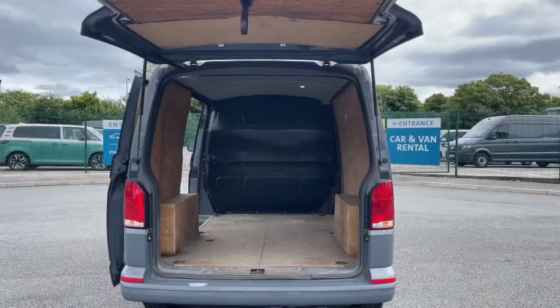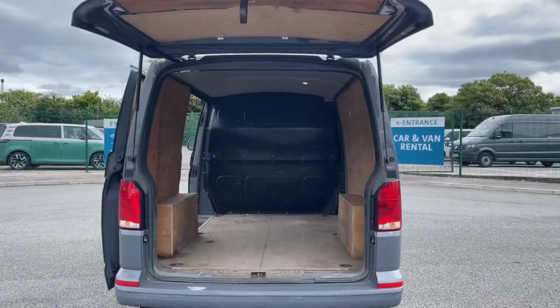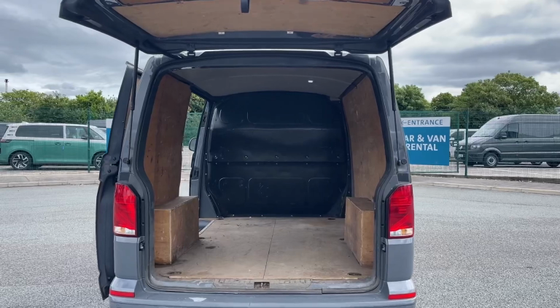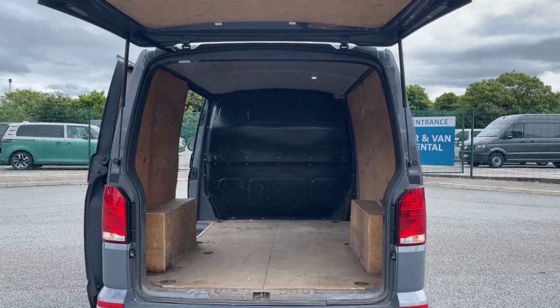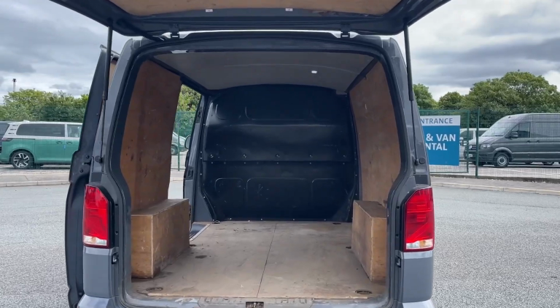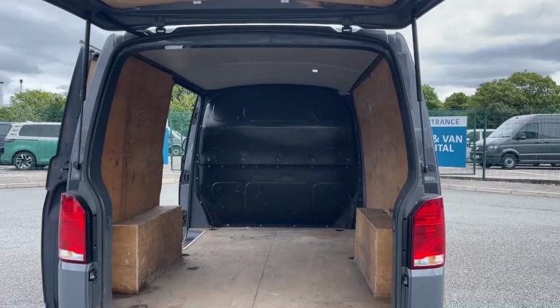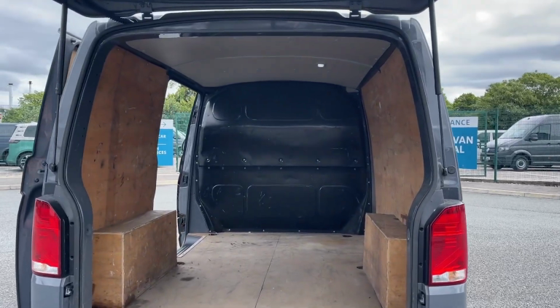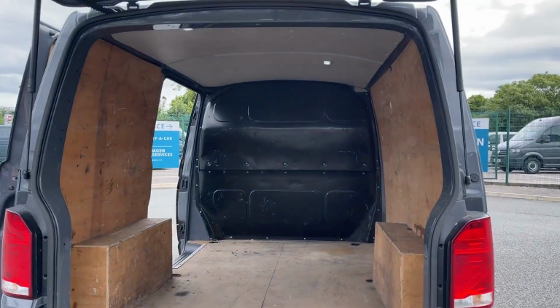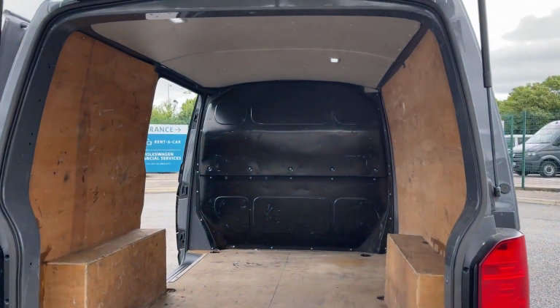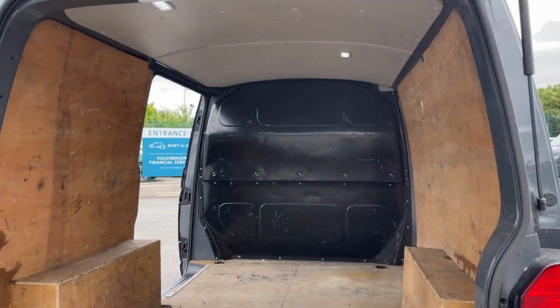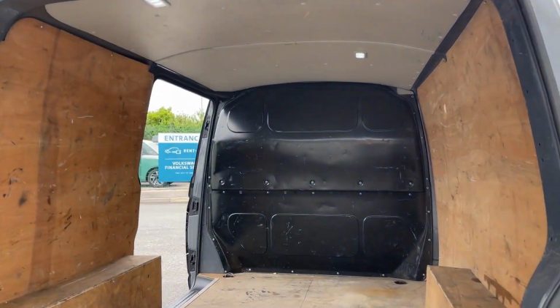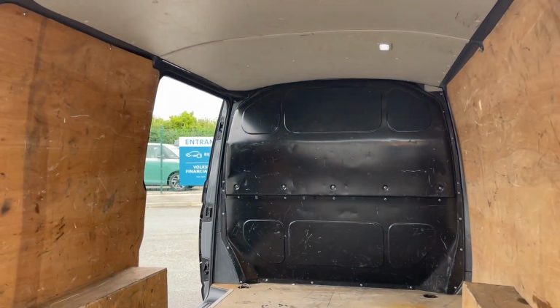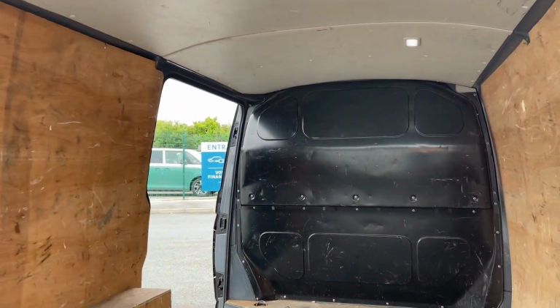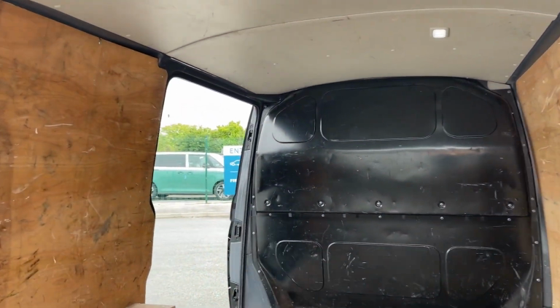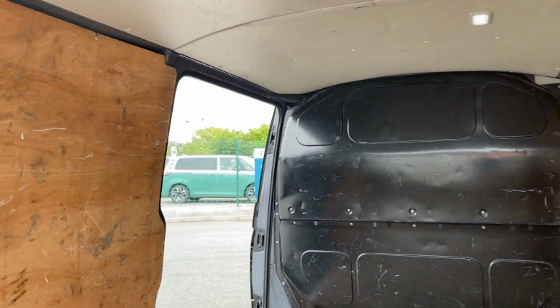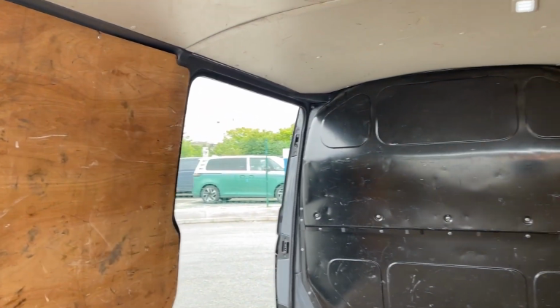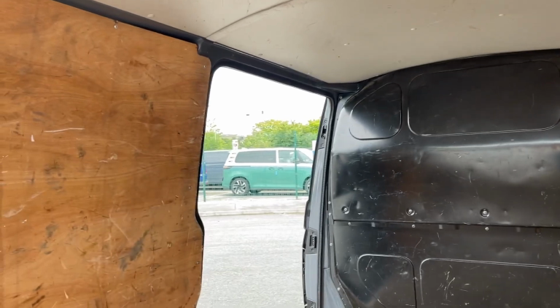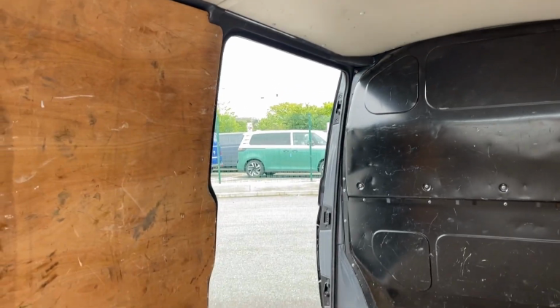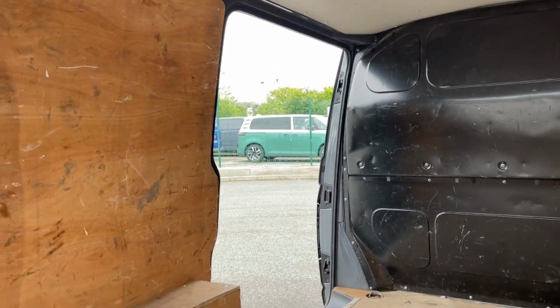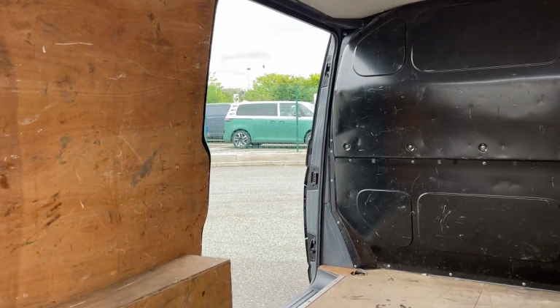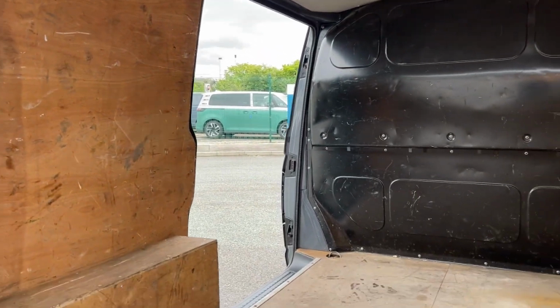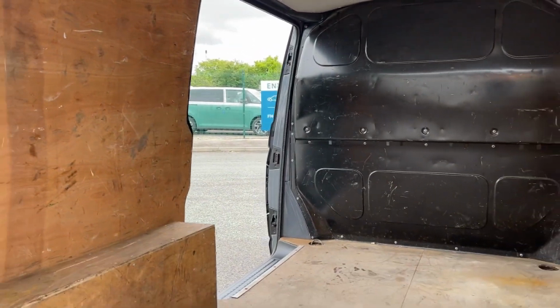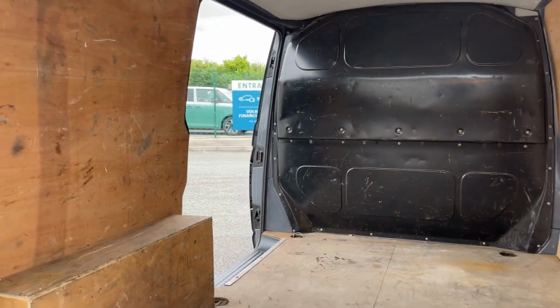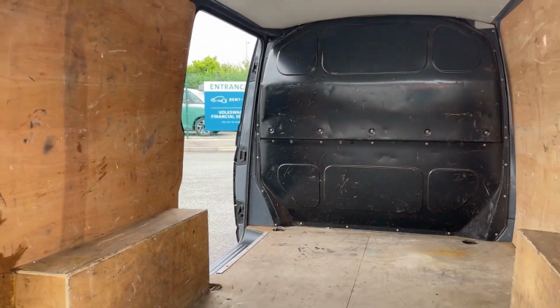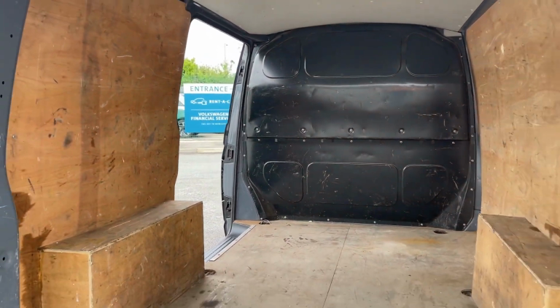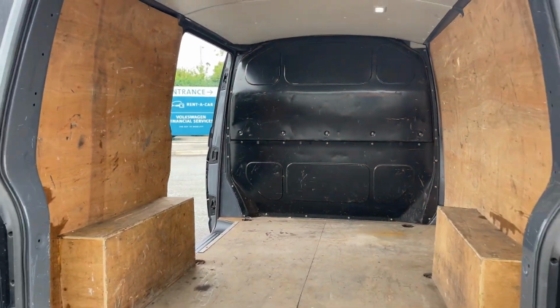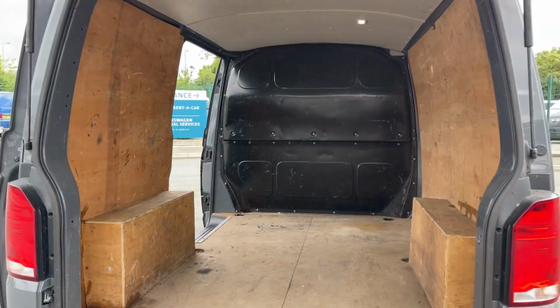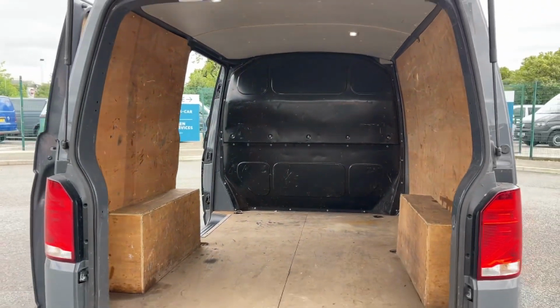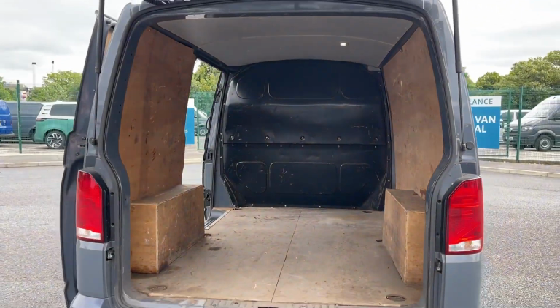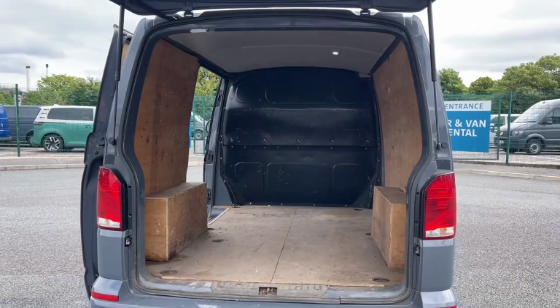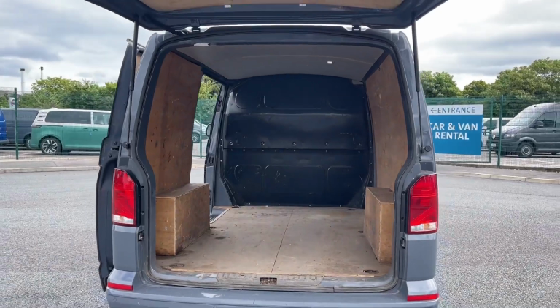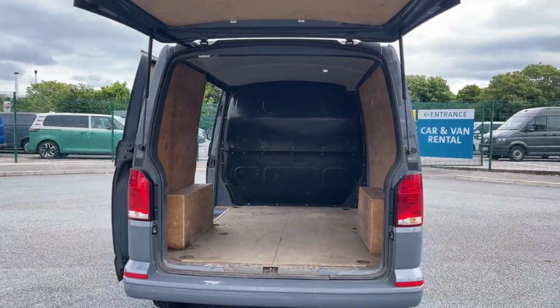Entry into the load space is easy with the tailgate rear door or side sliding door. Inside there is a ply-lined interior with ambient lighting to see clearly and lashing rings for load restraint.